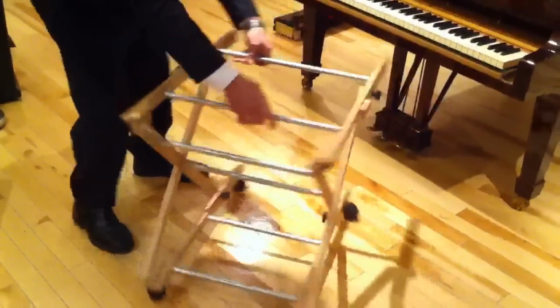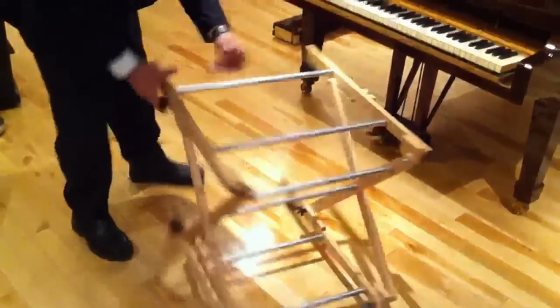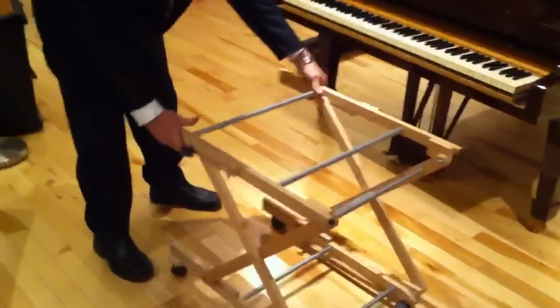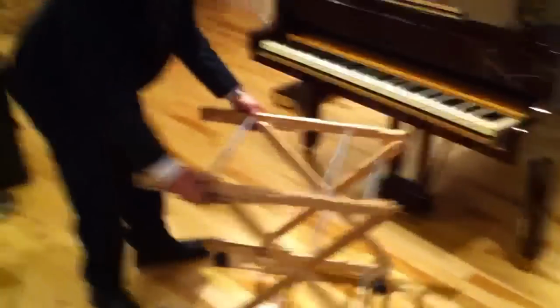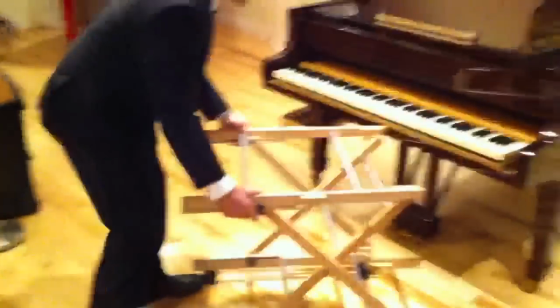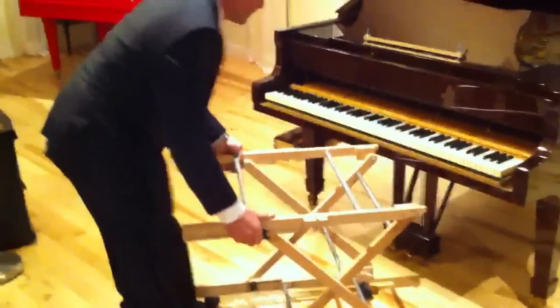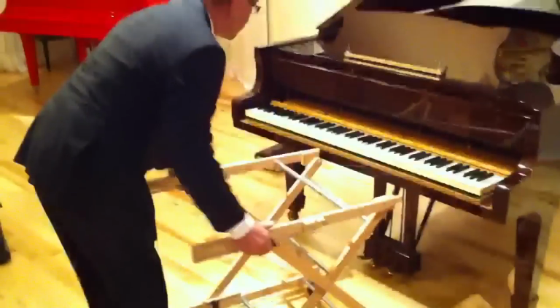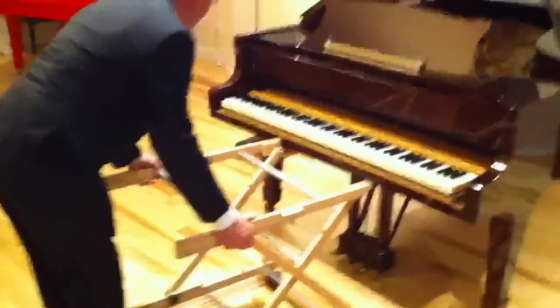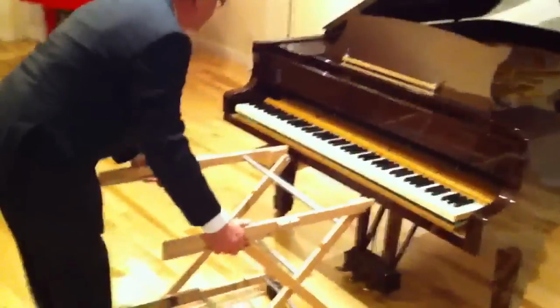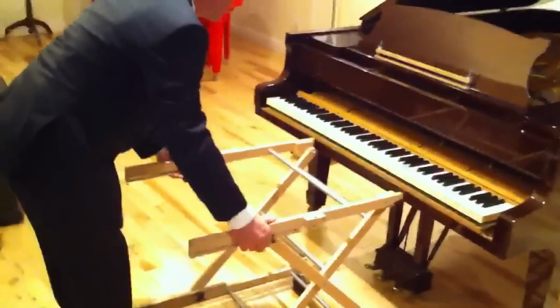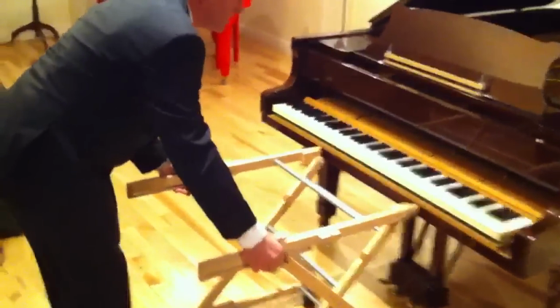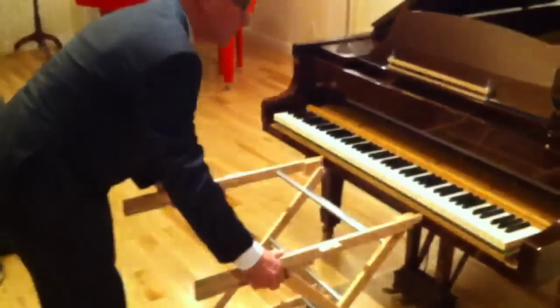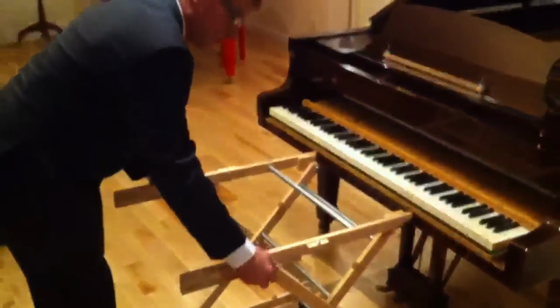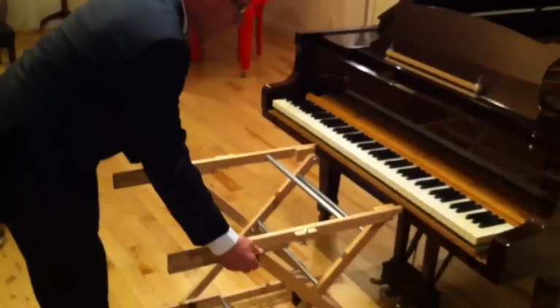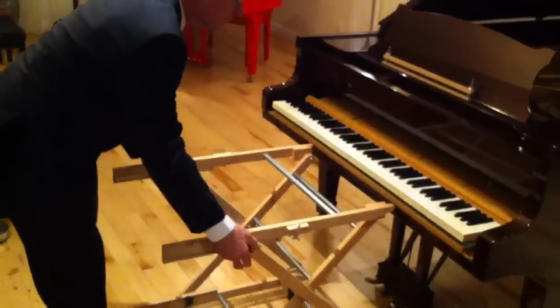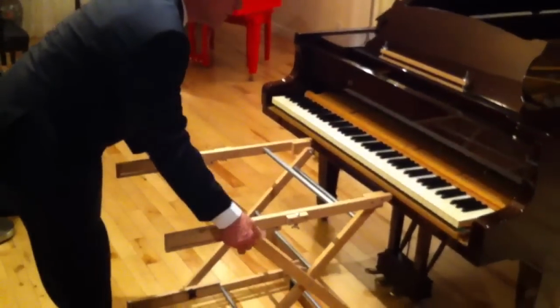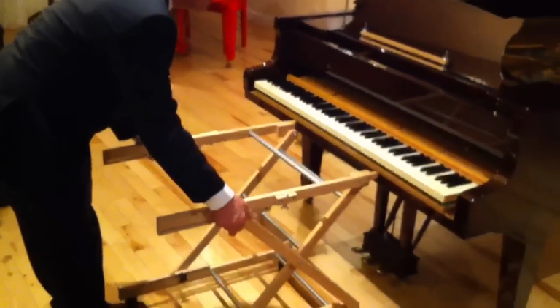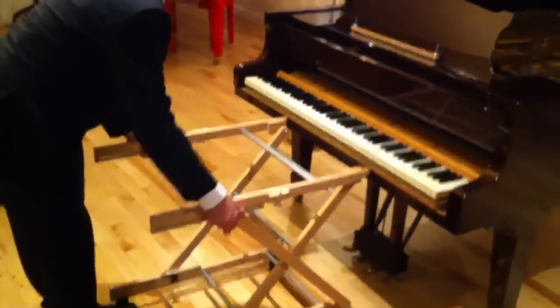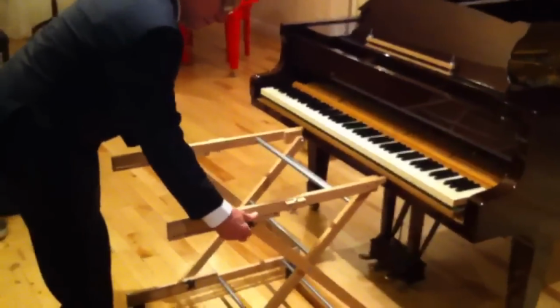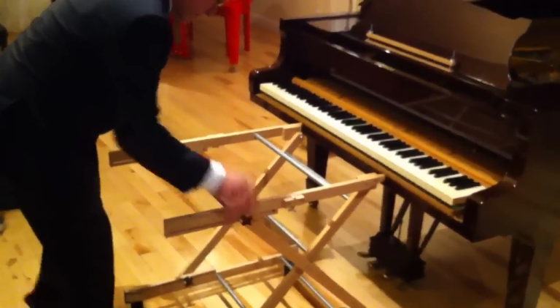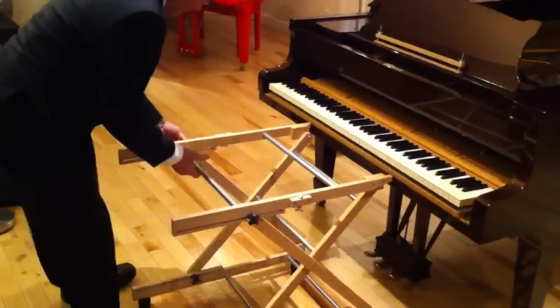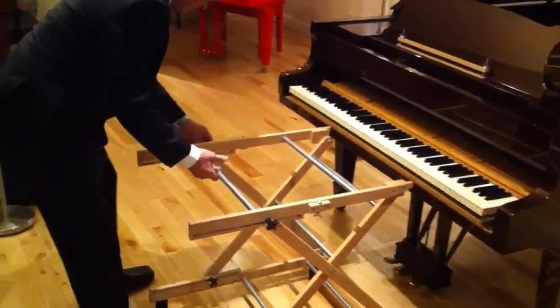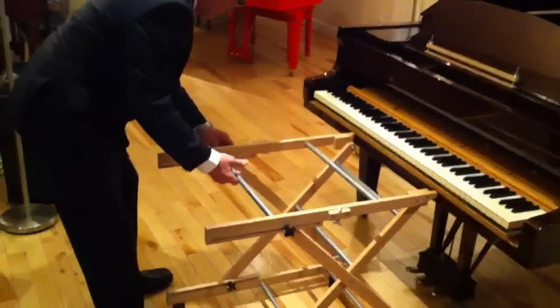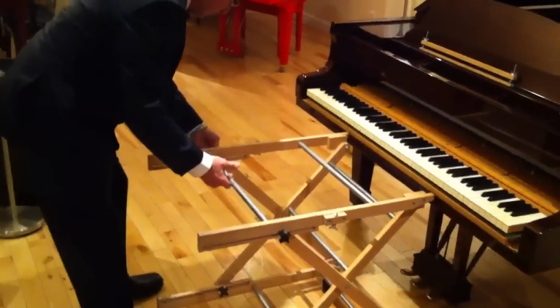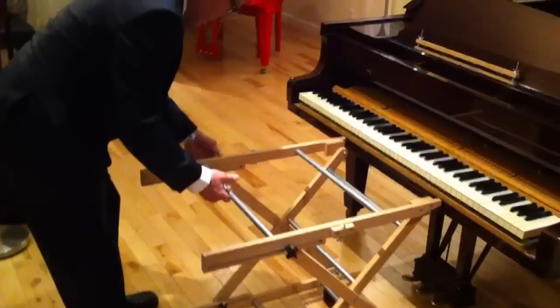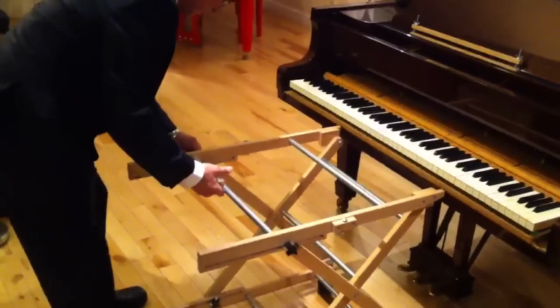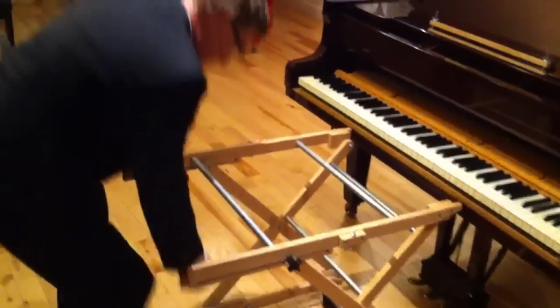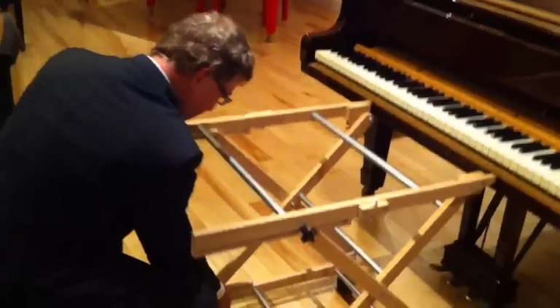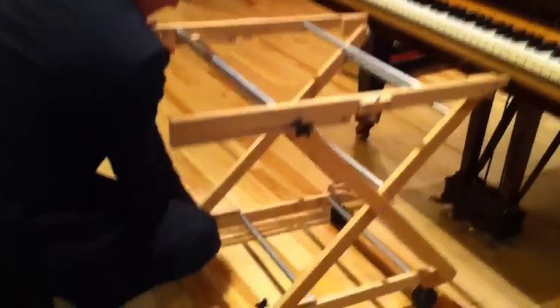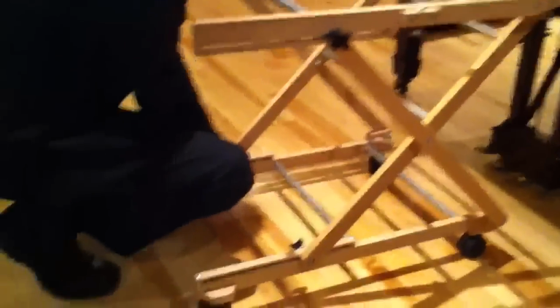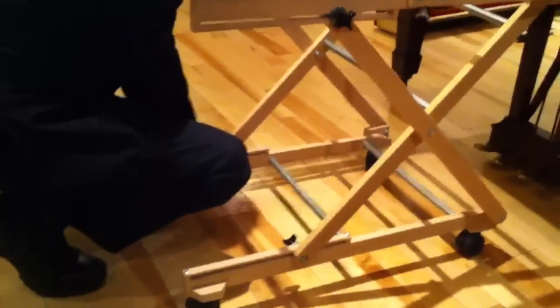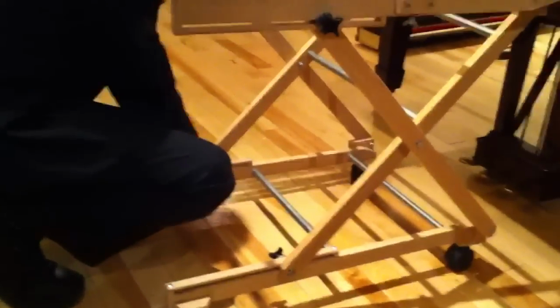You just have to adjust the height. I like to have it just a little bit higher than the key bed. You tighten the knobs on both sides and the bottom here, like this.